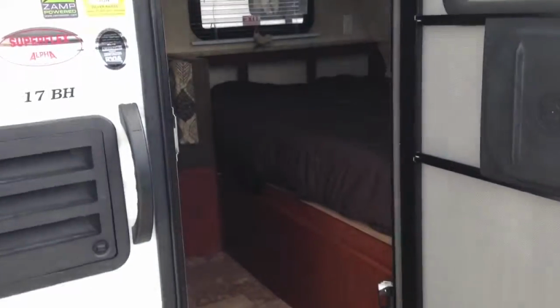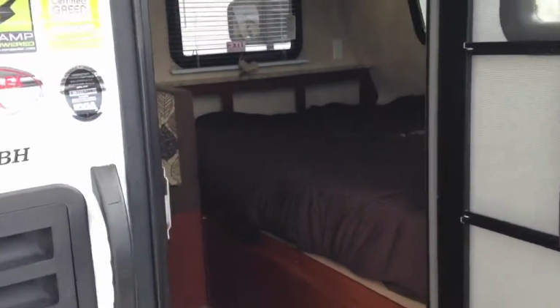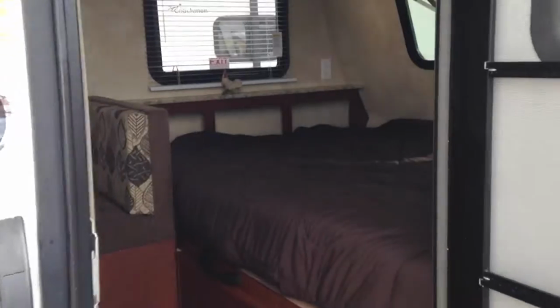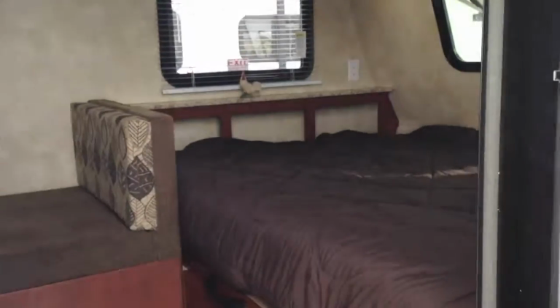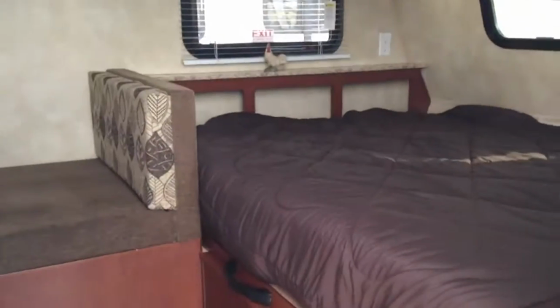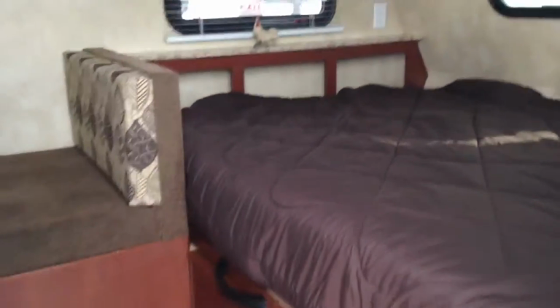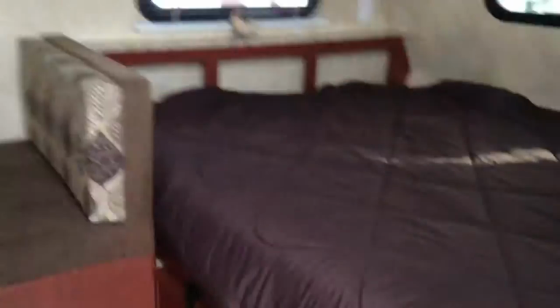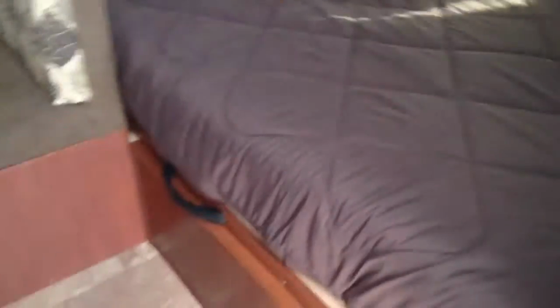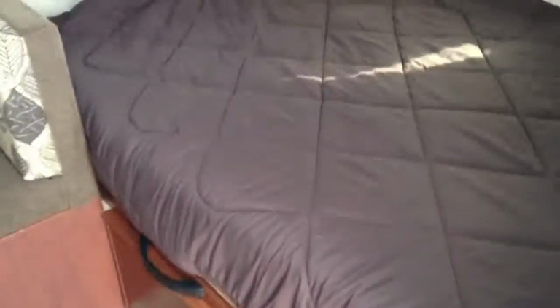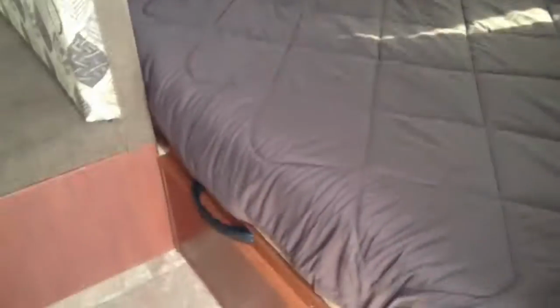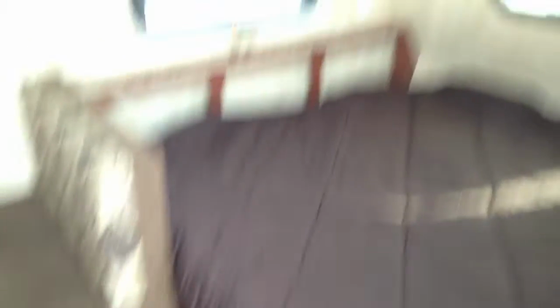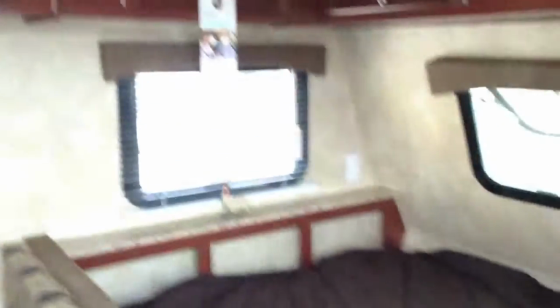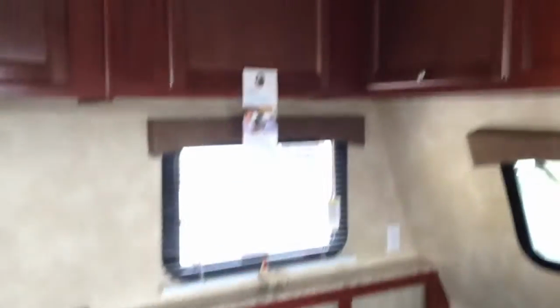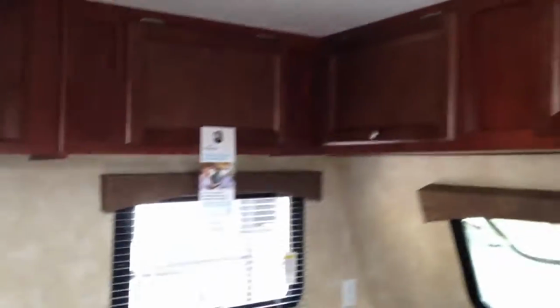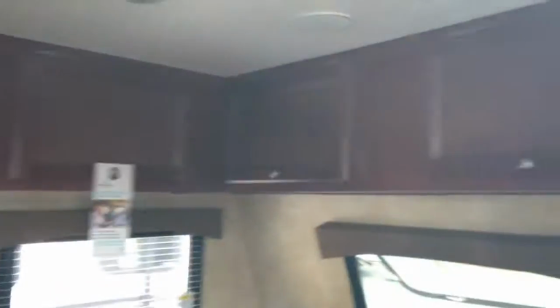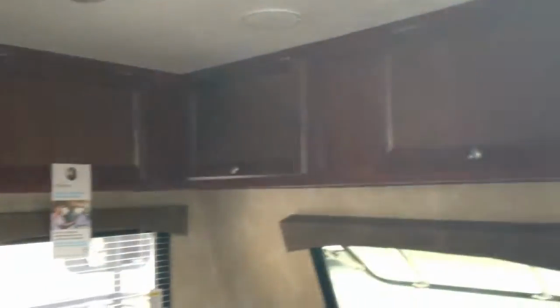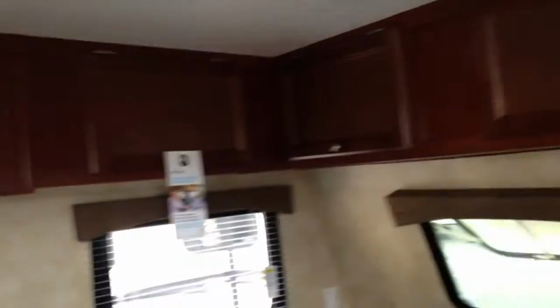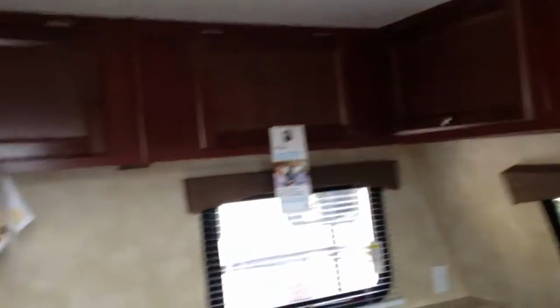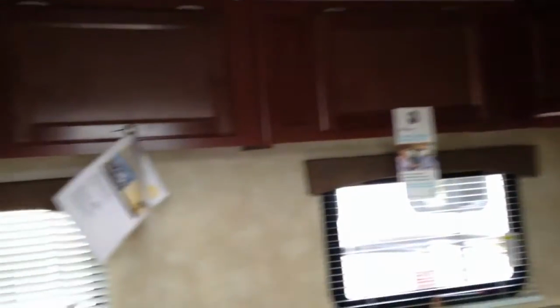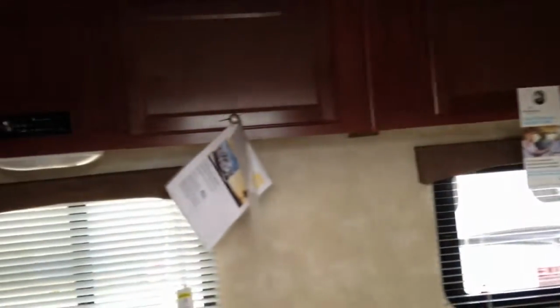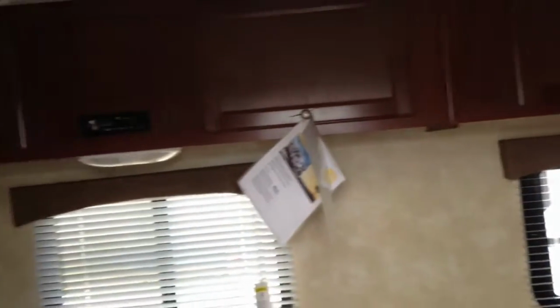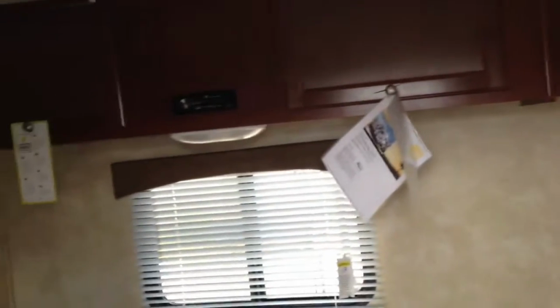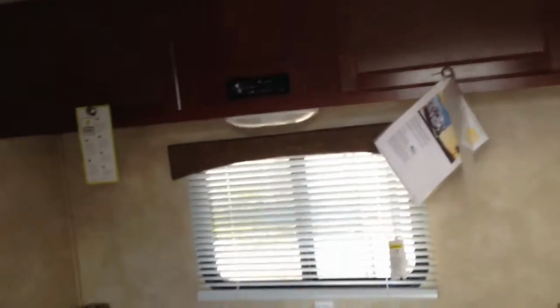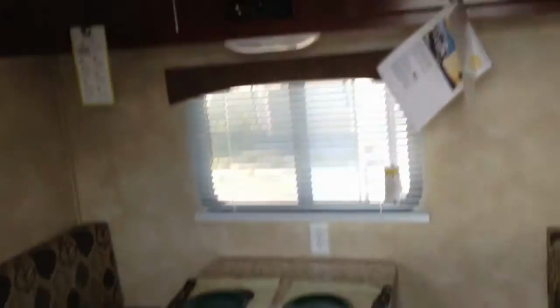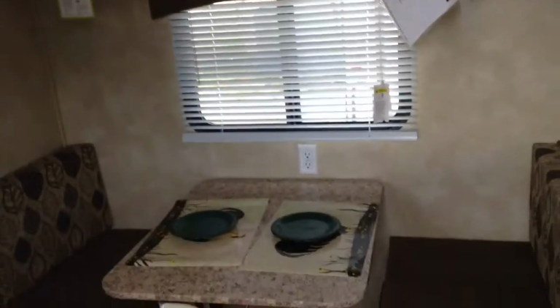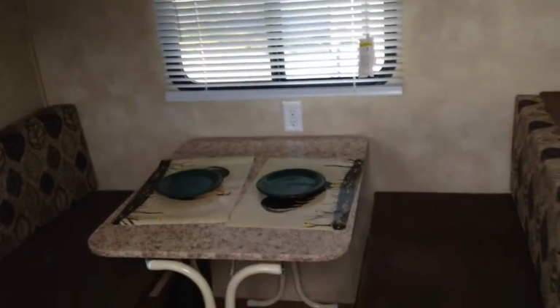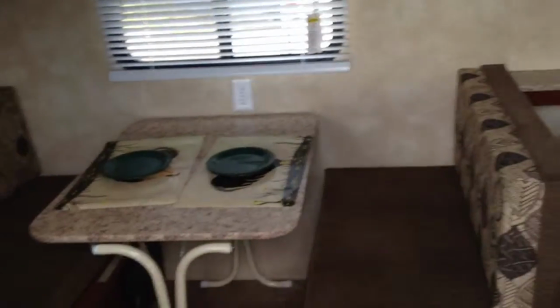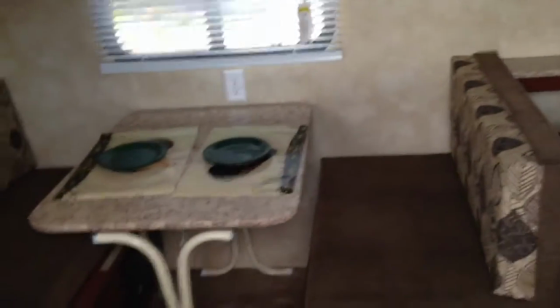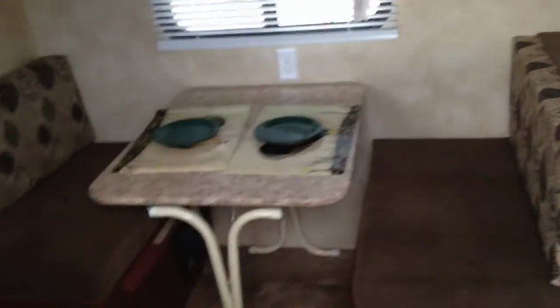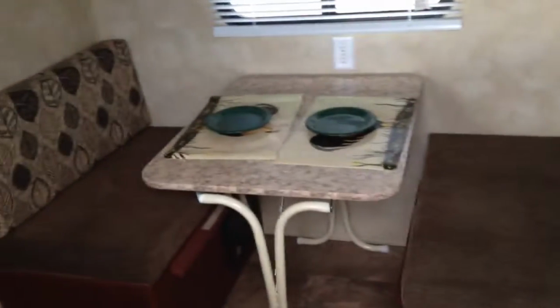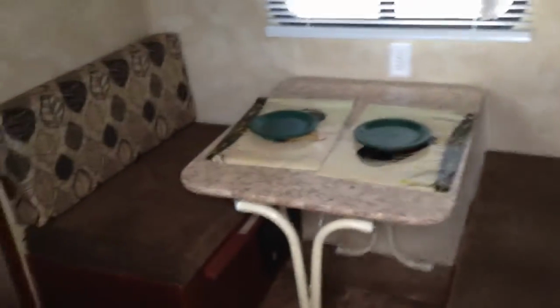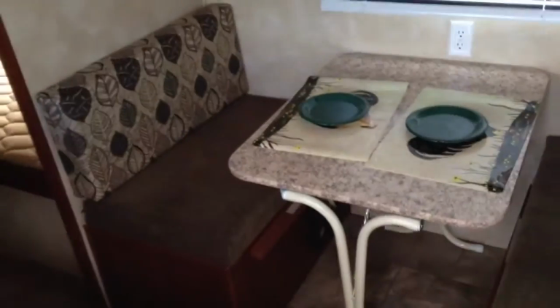Going inside here real quick, got your queen bed that folds up if you'd like, all the cabinetry around the outside, and a dinette that also folds down to a bed.